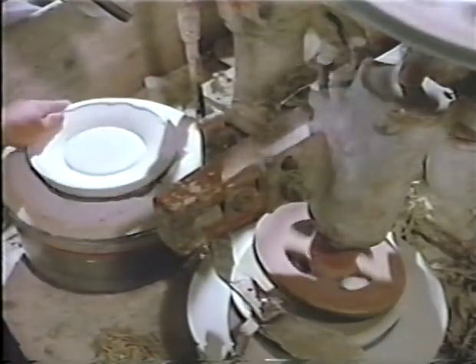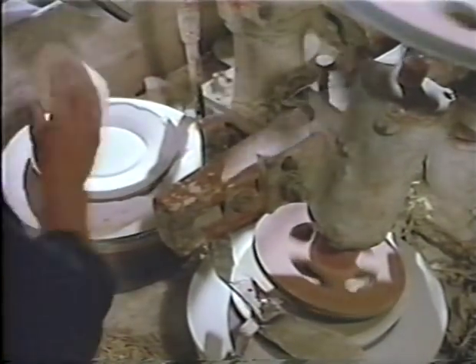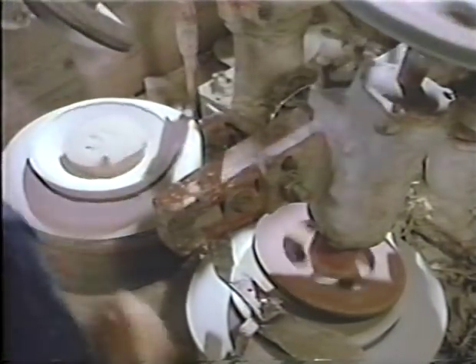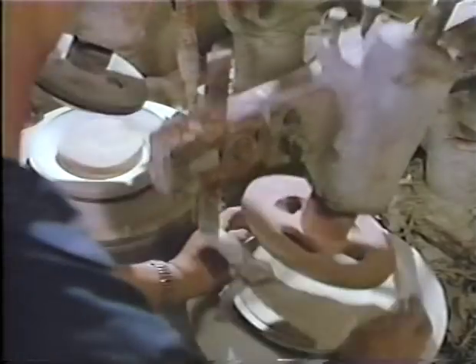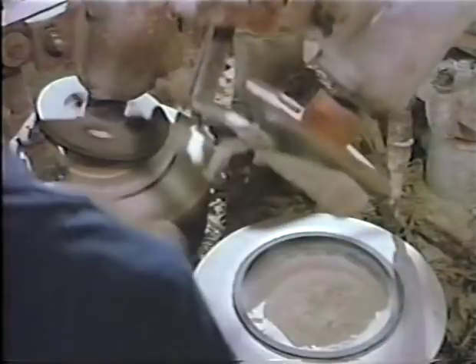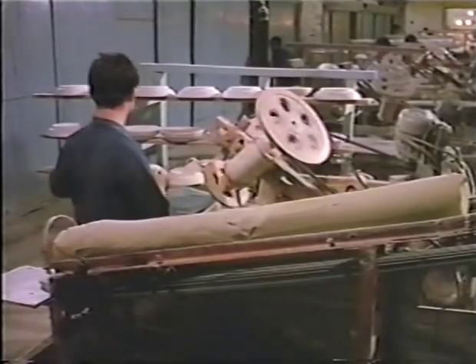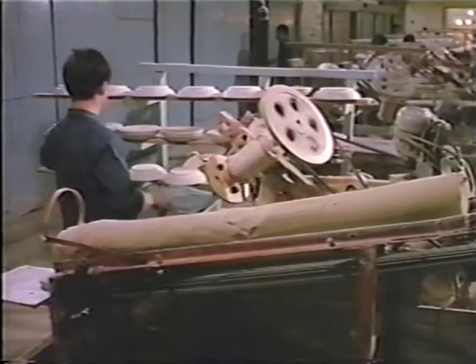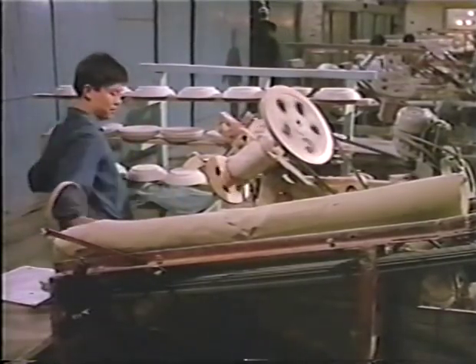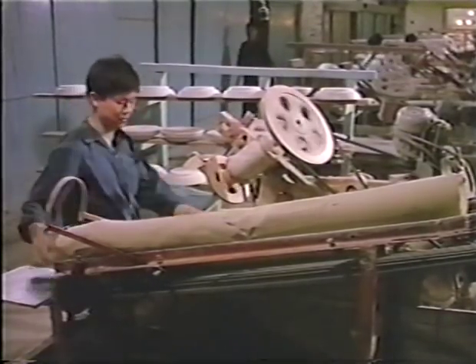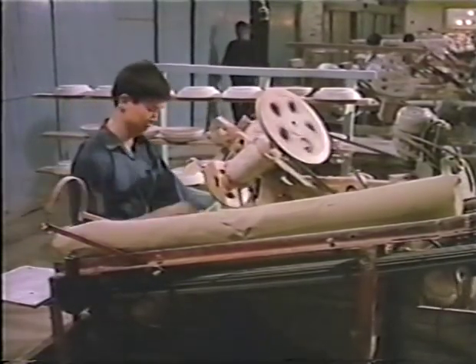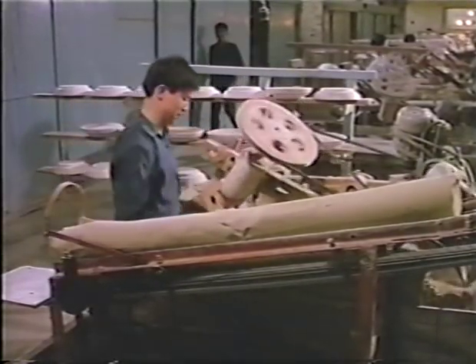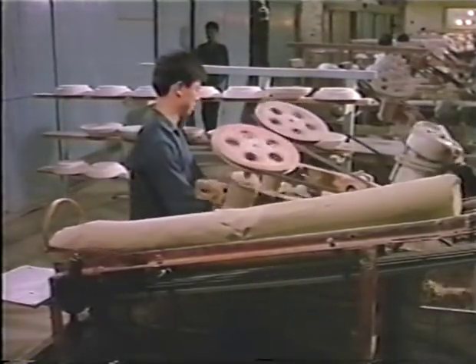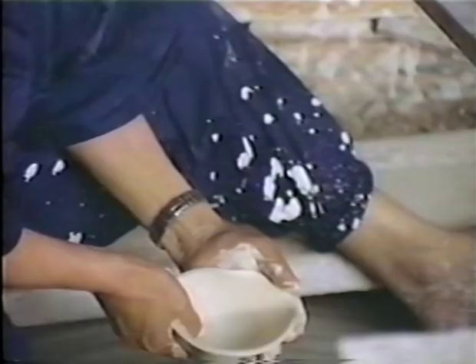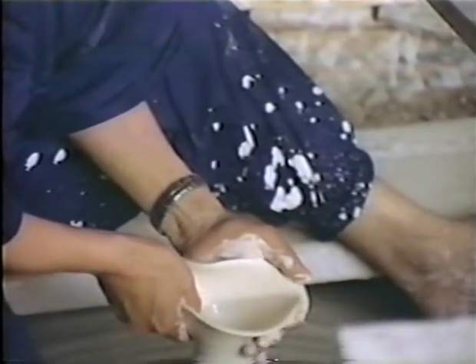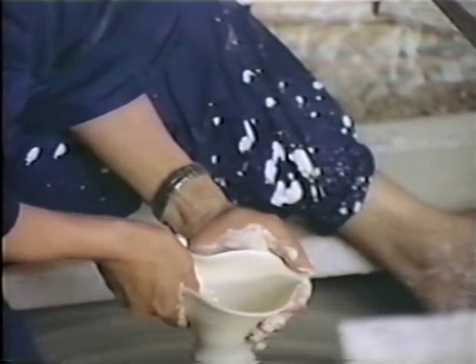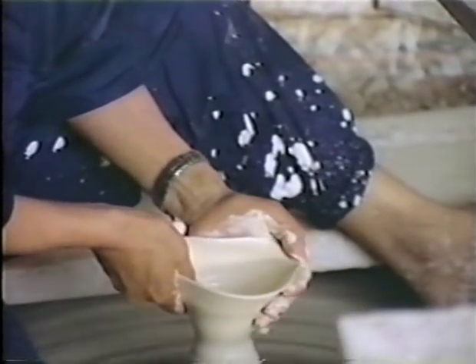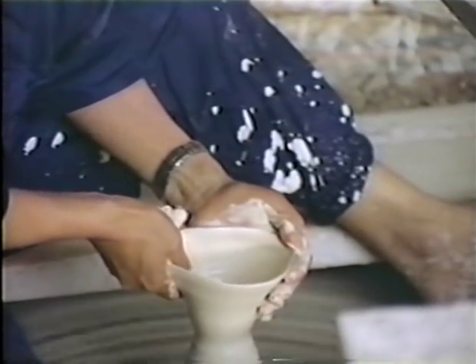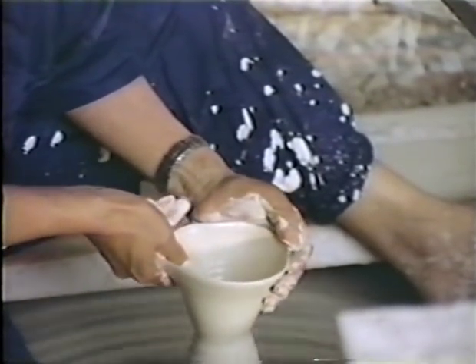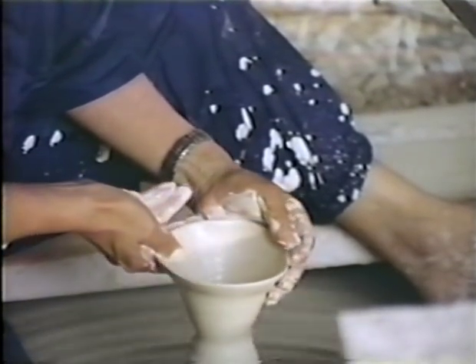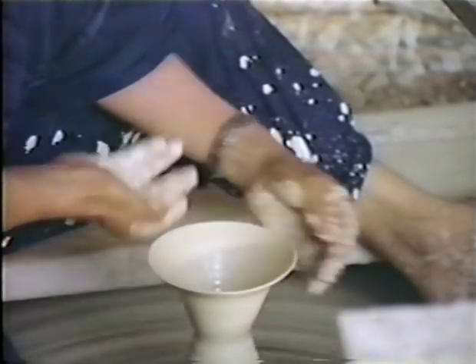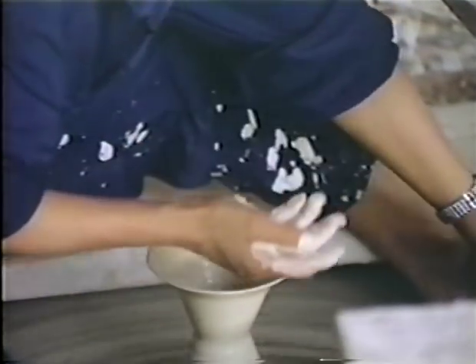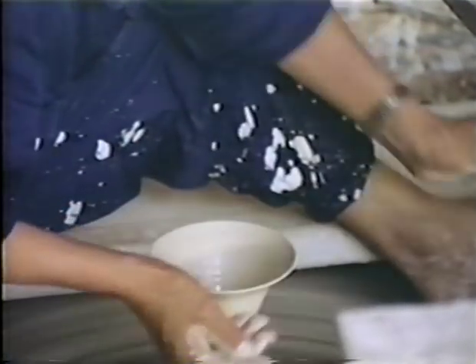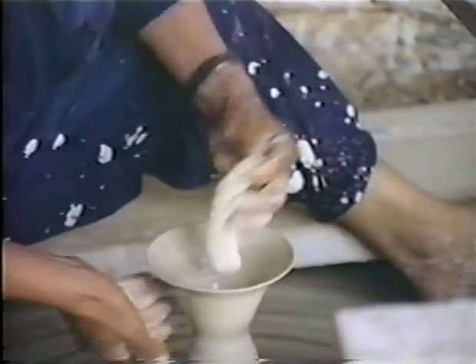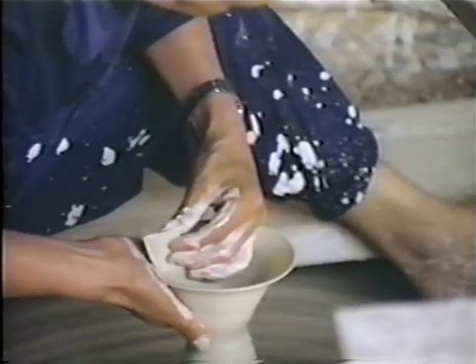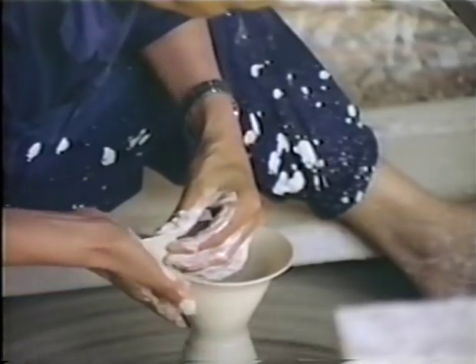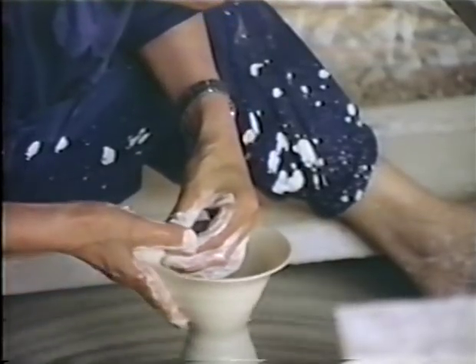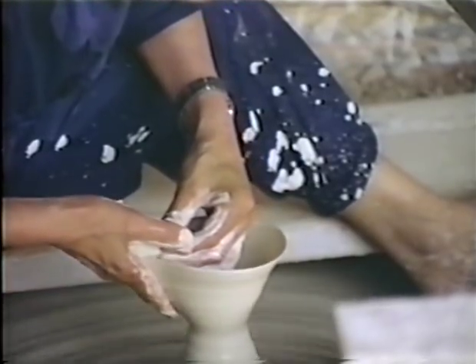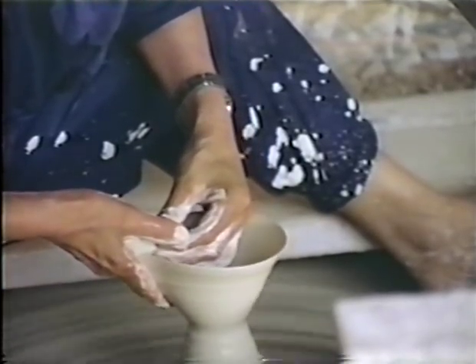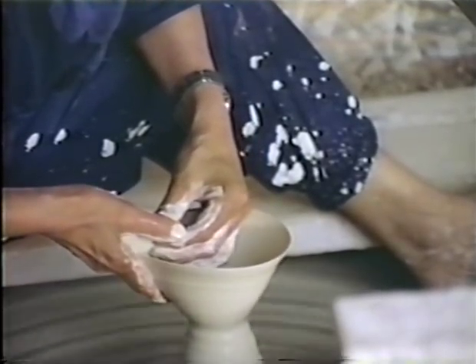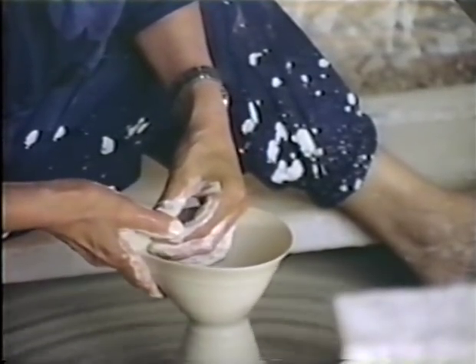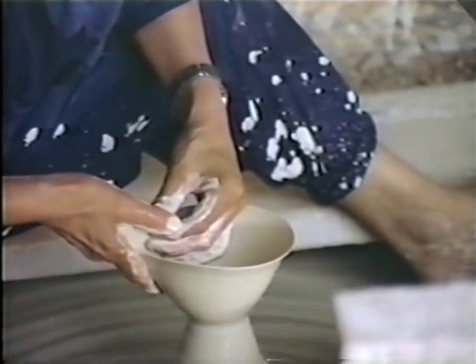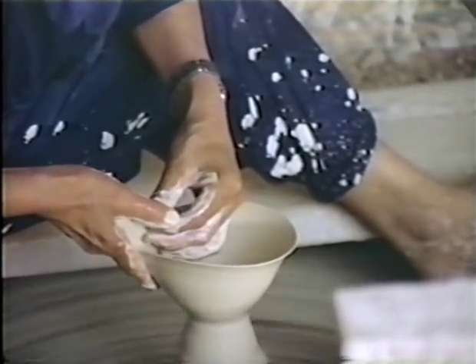Even with the introduction of modern technology, many methods of porcelain production have not changed greatly since the days when imperially appointed supervisors coordinated the complex series of tasks required to produce porcelain.